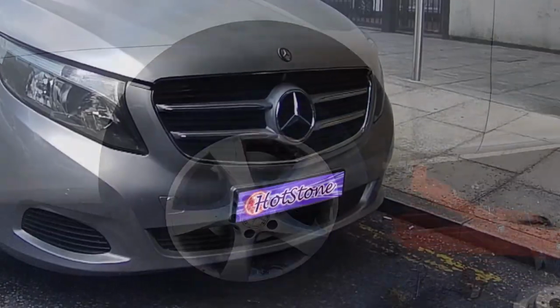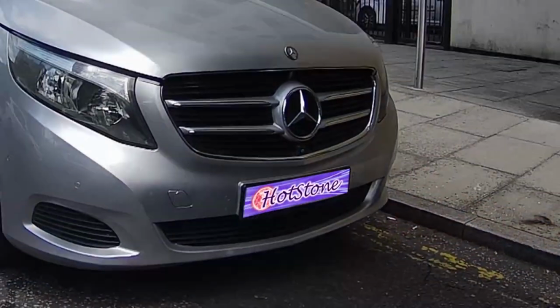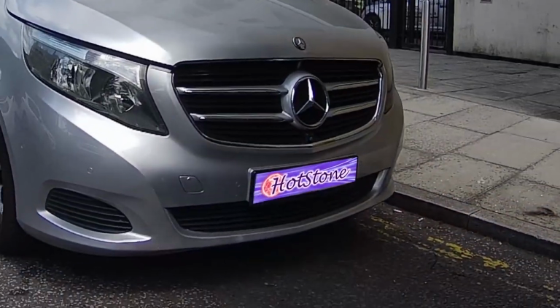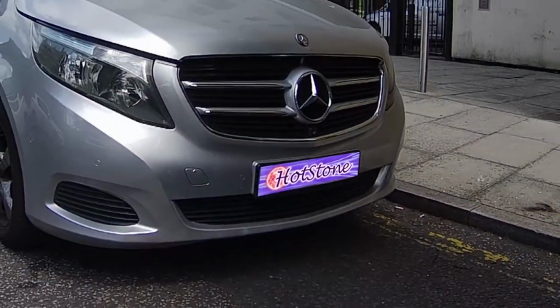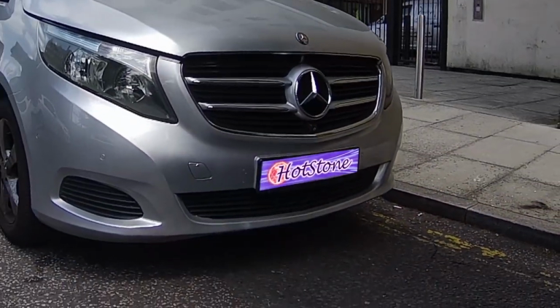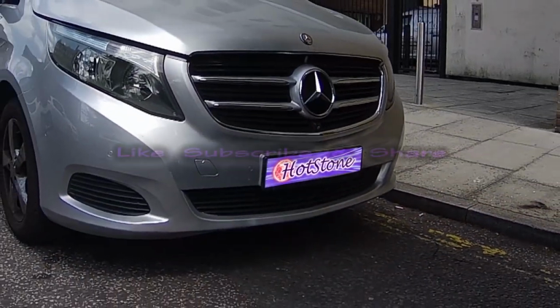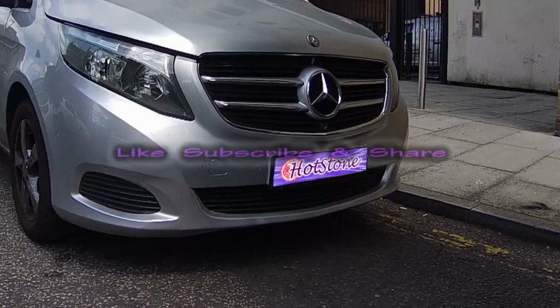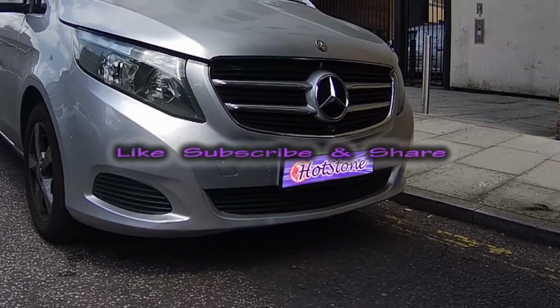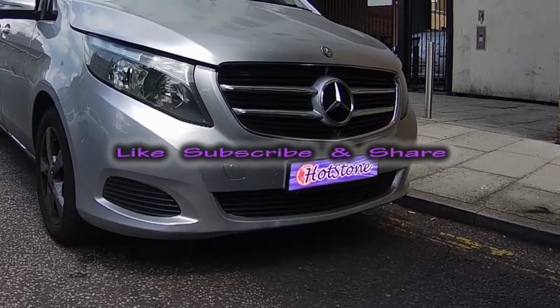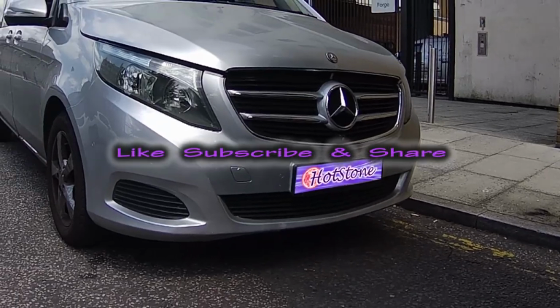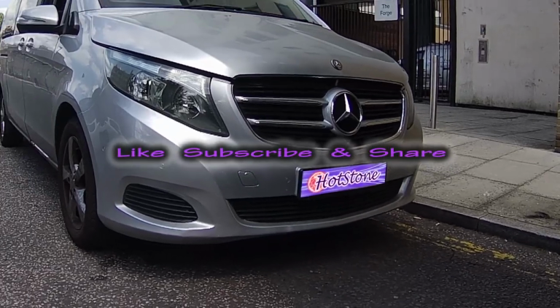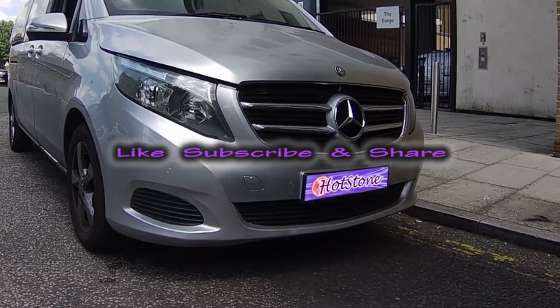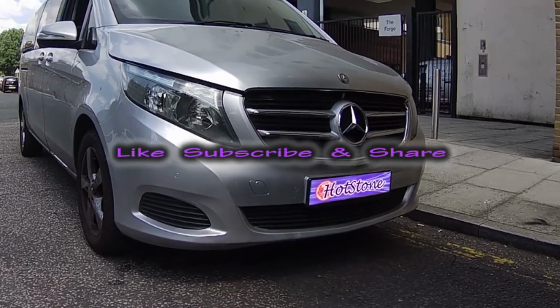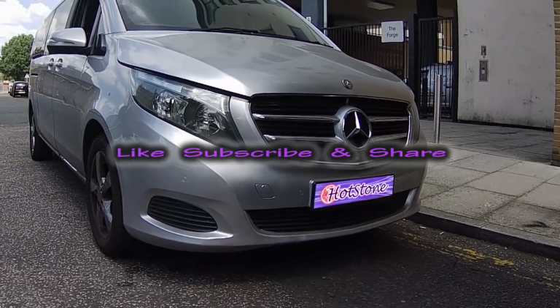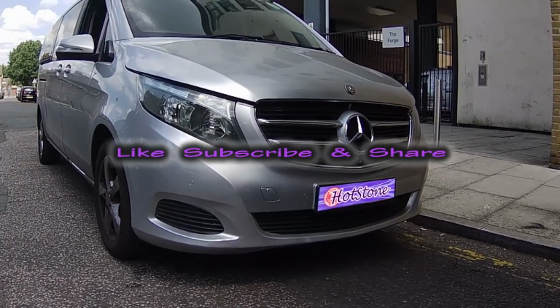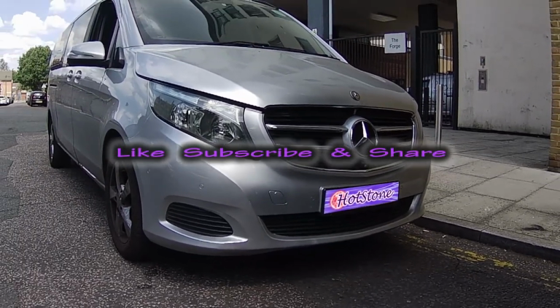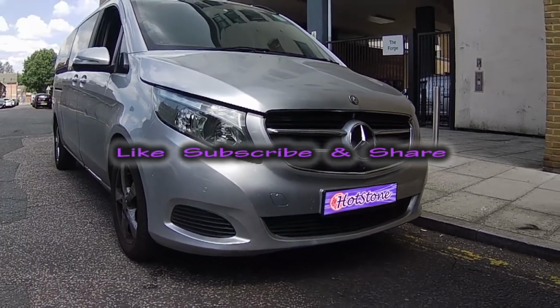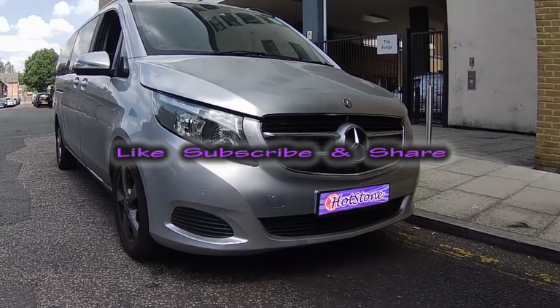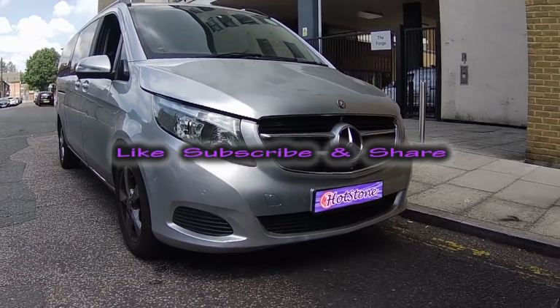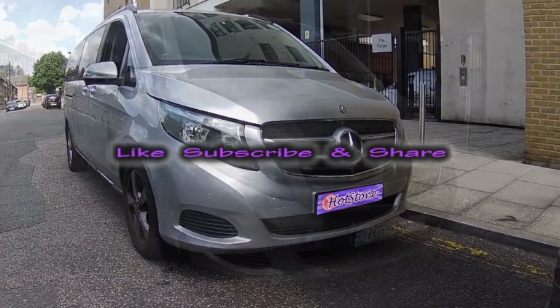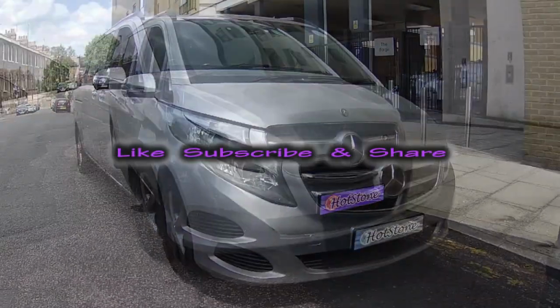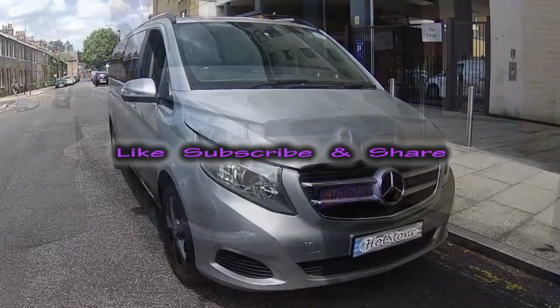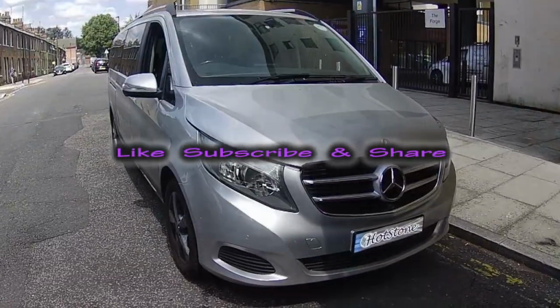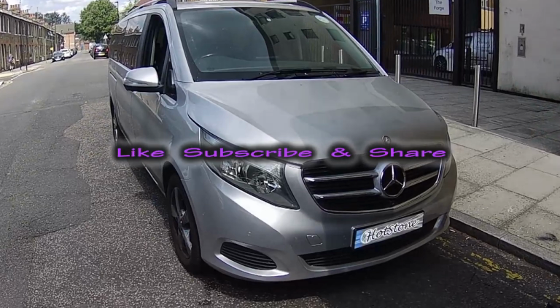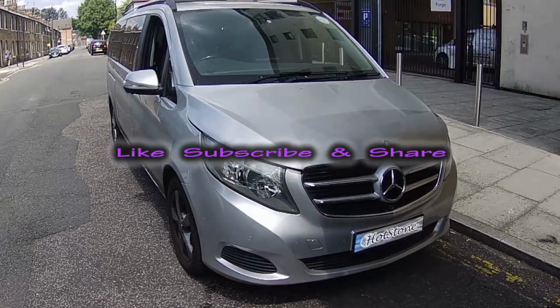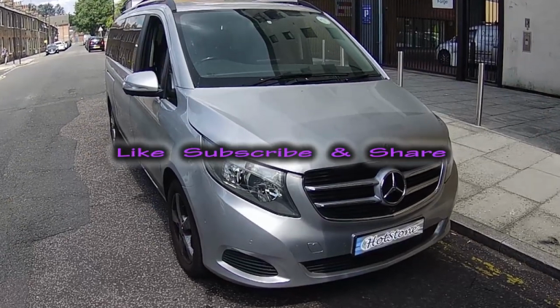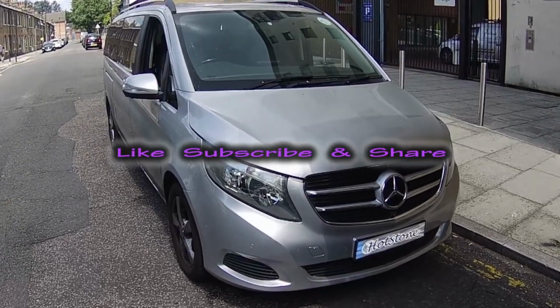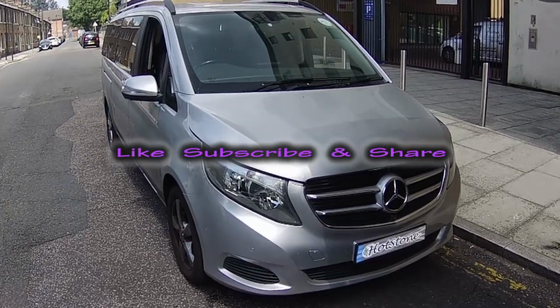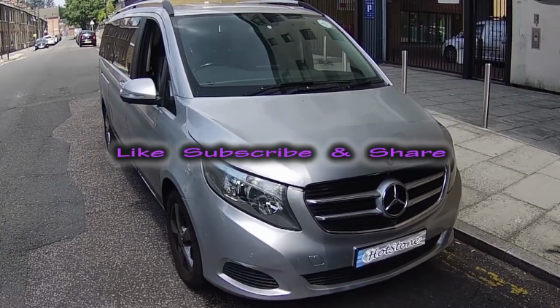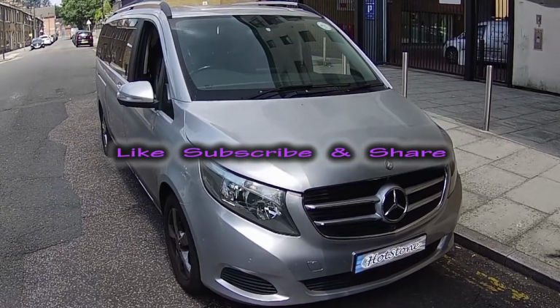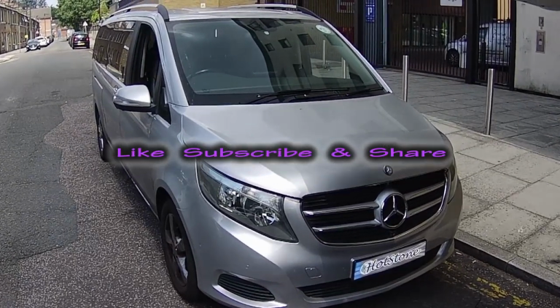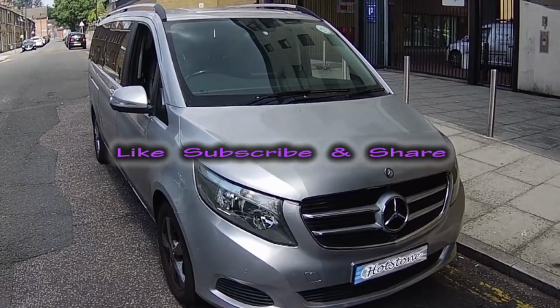I hope you enjoyed the video. If you like the content please like, subscribe and share. I will need as many subscribers as possible in order to continue. Thank you for watching my videos.